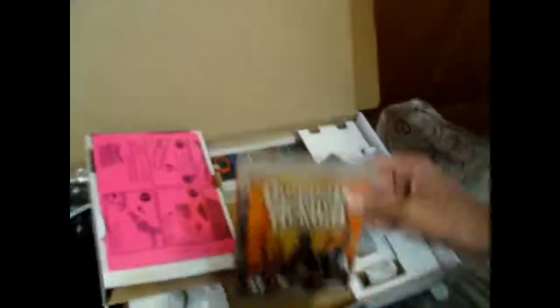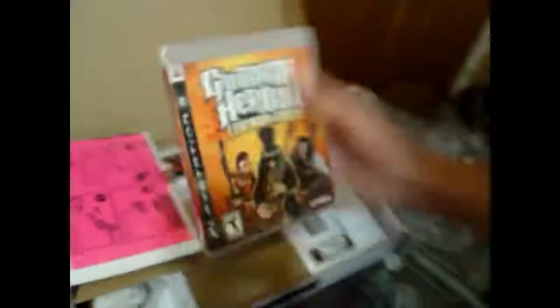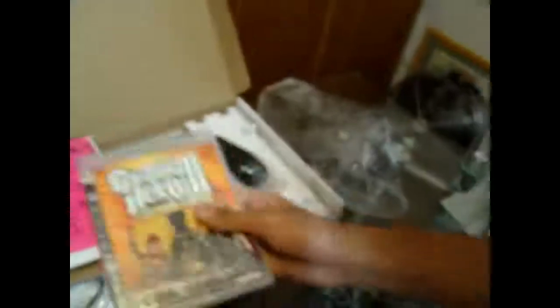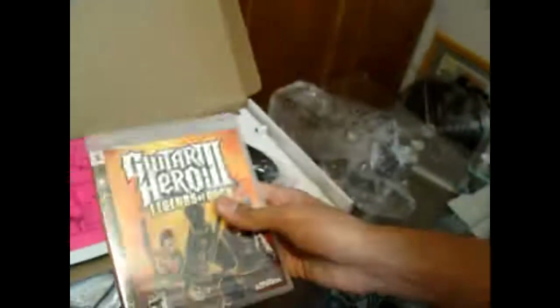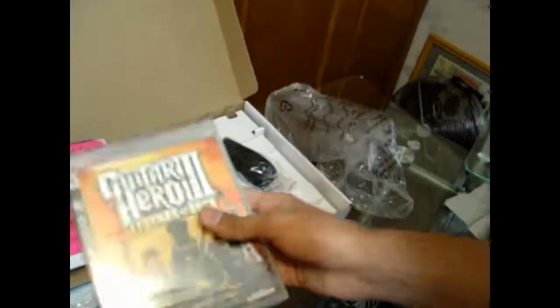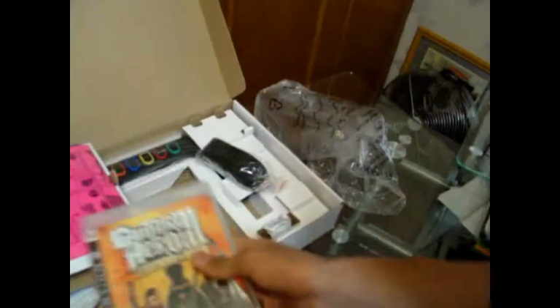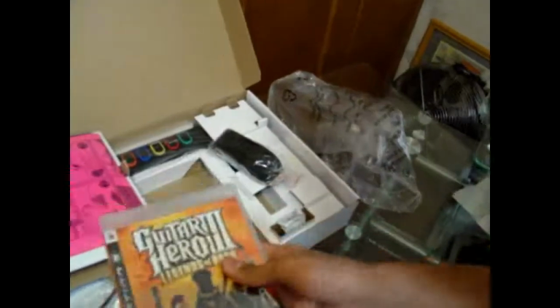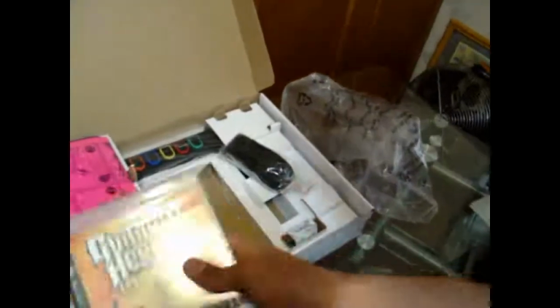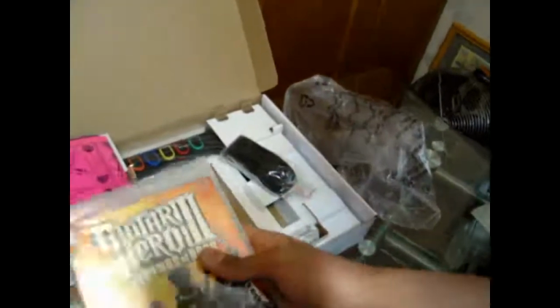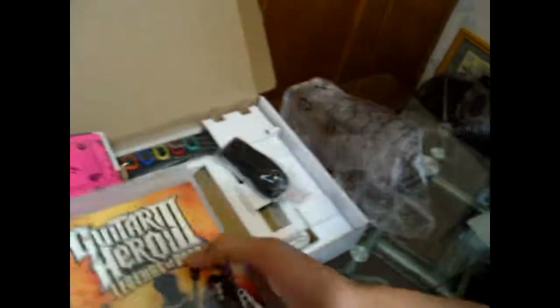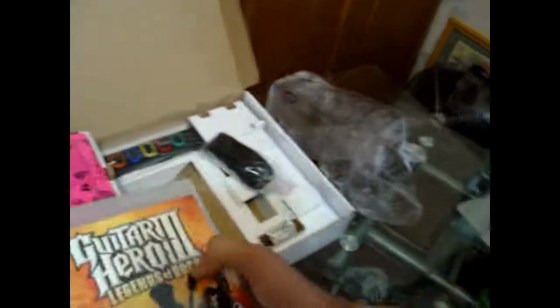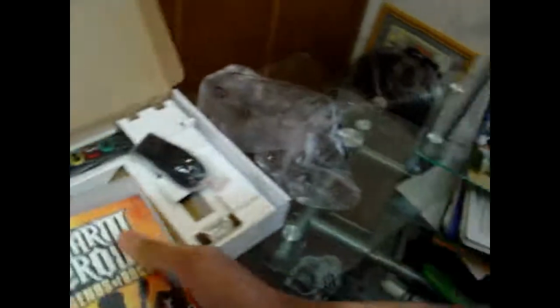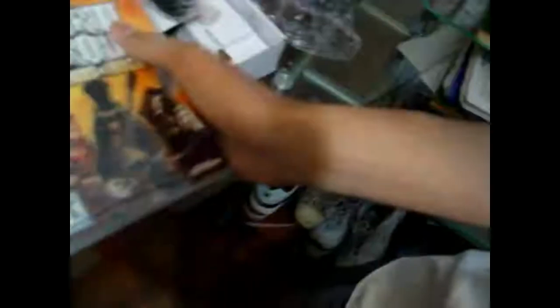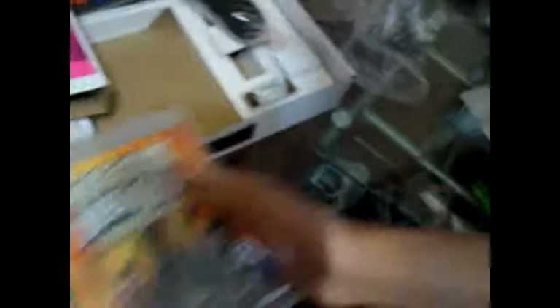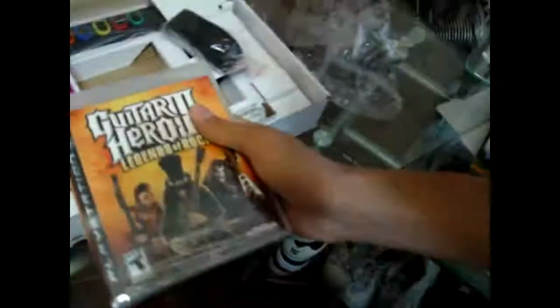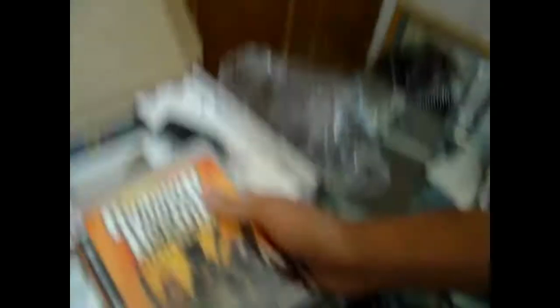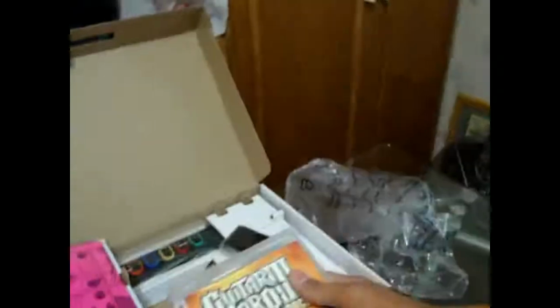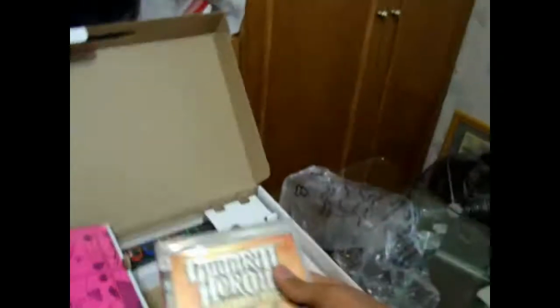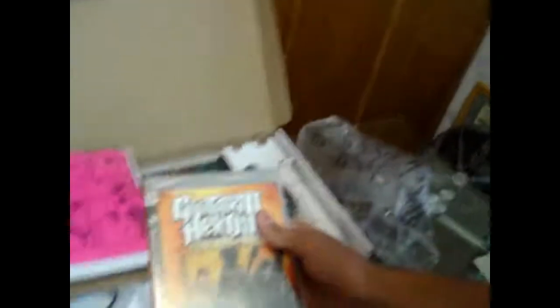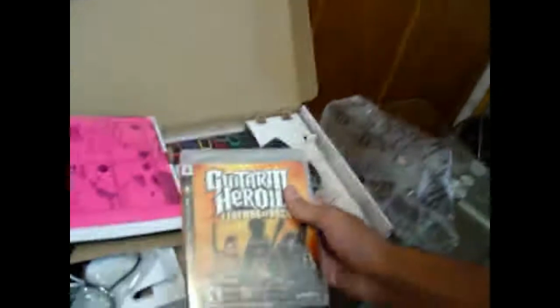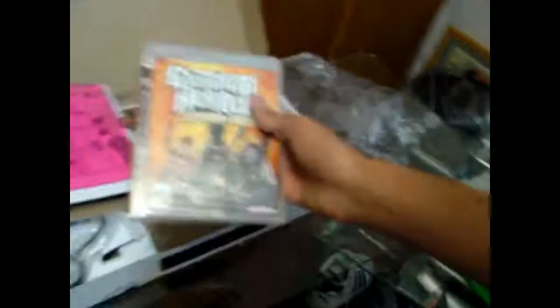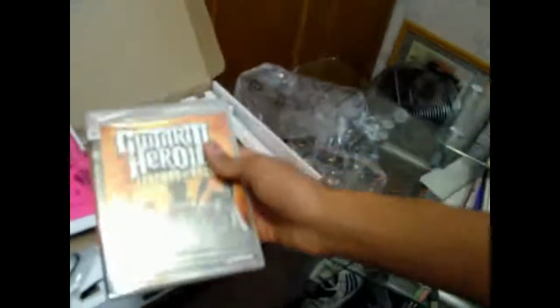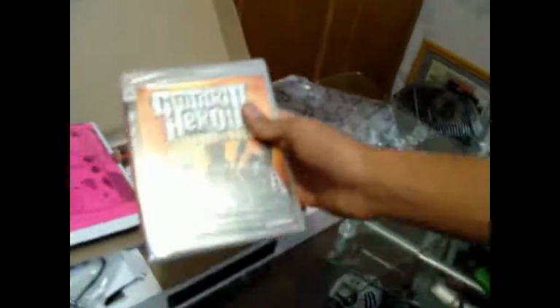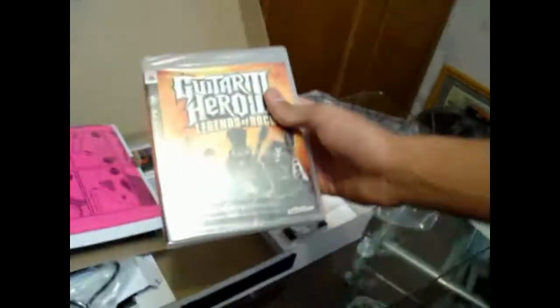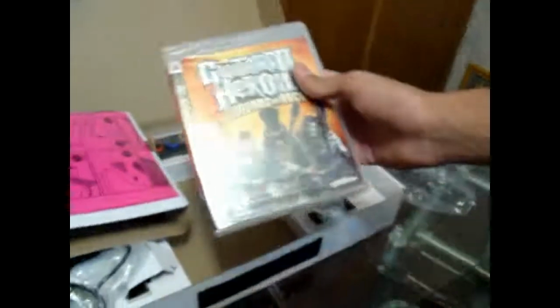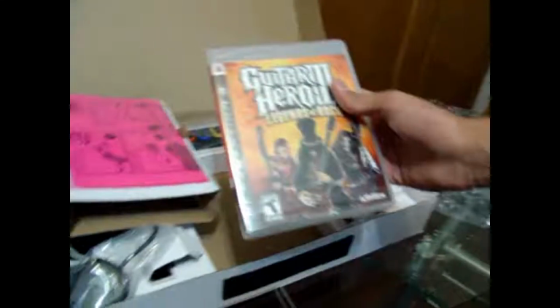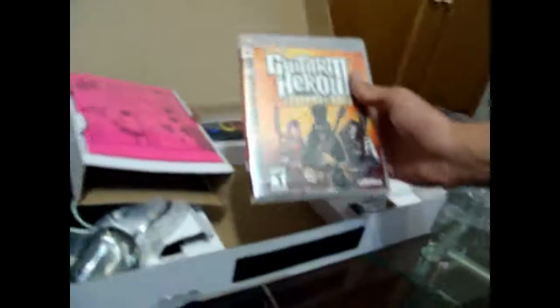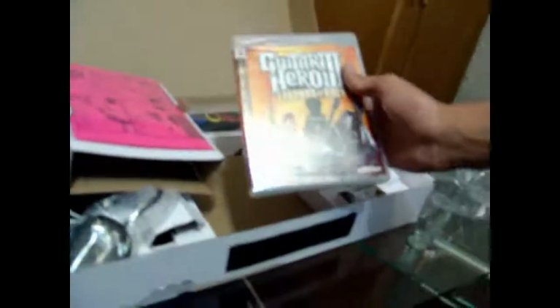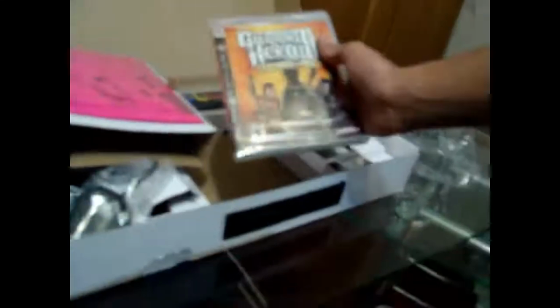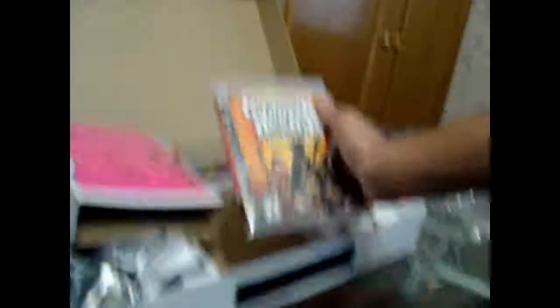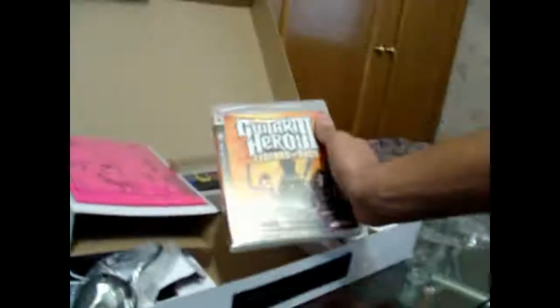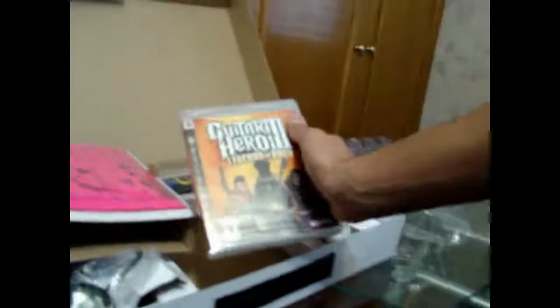And the game. The game! Hell yeah. So this is the game. Let's put down the camera.